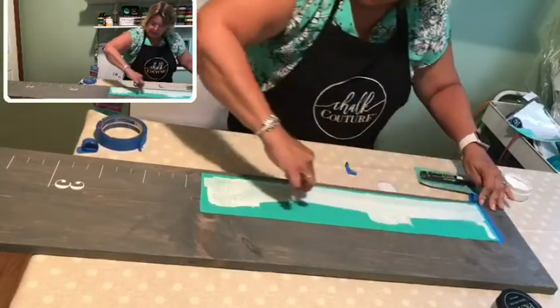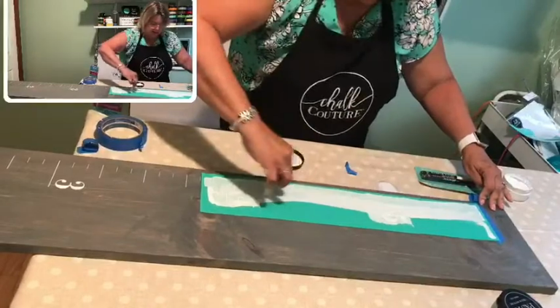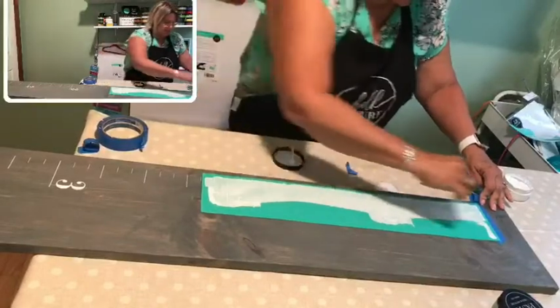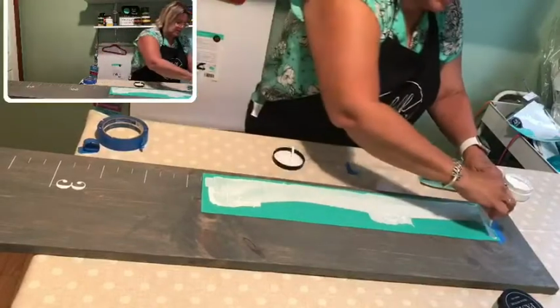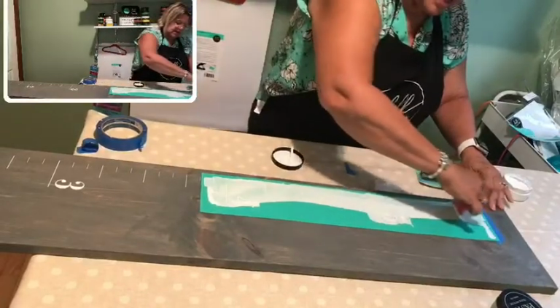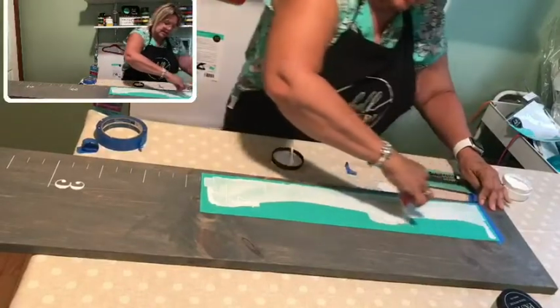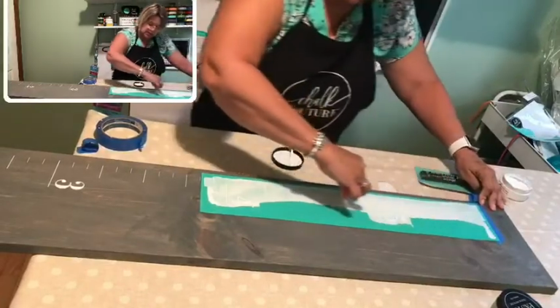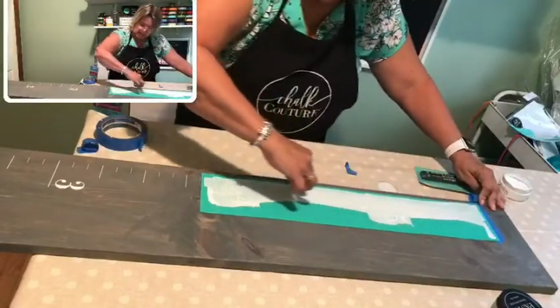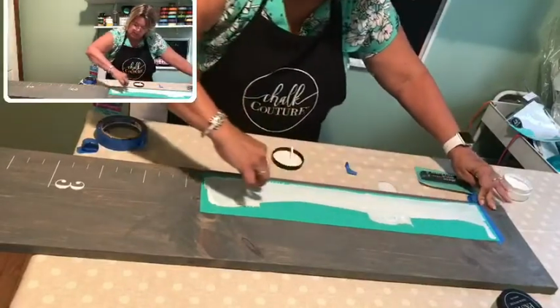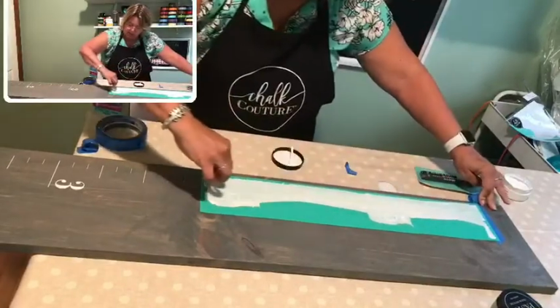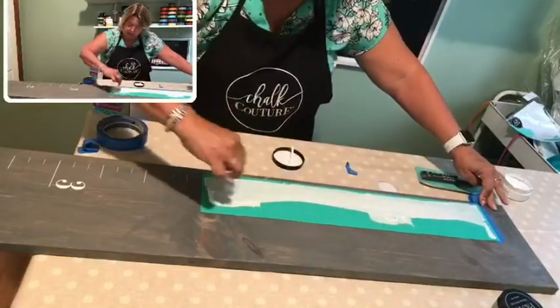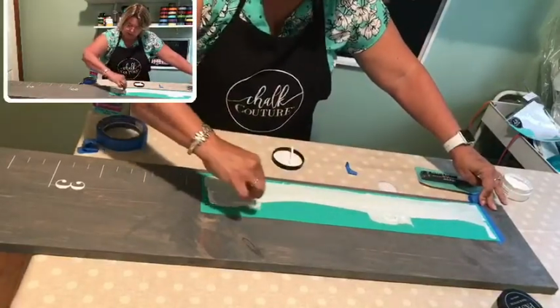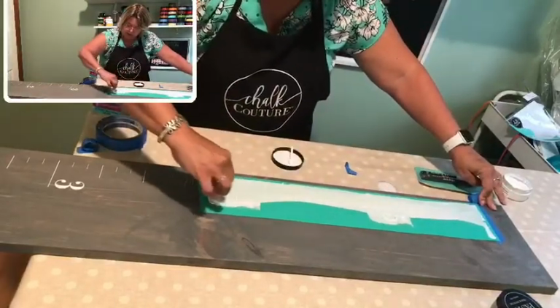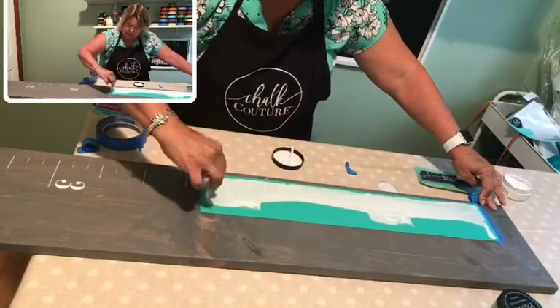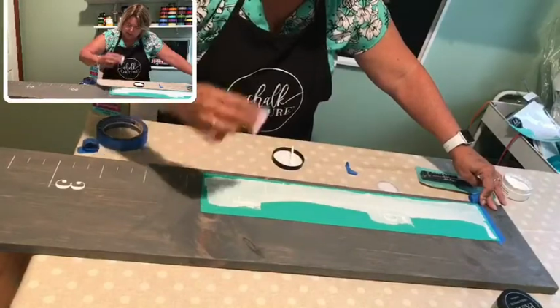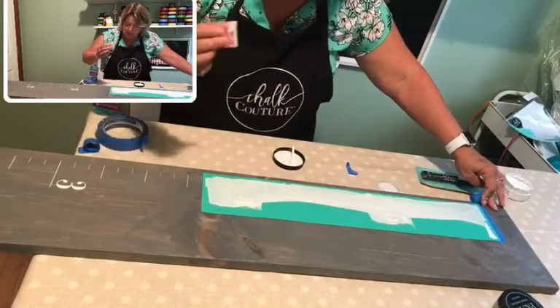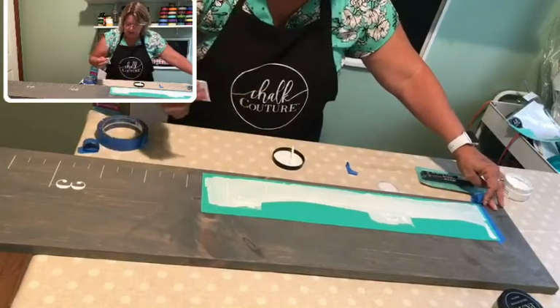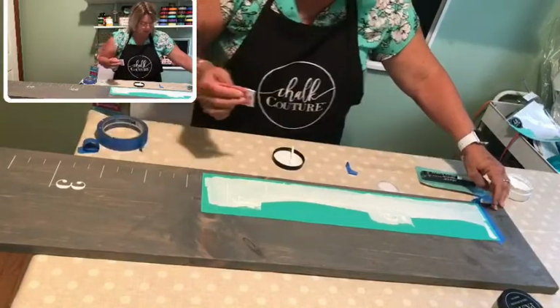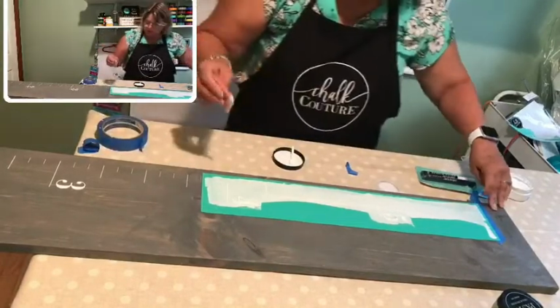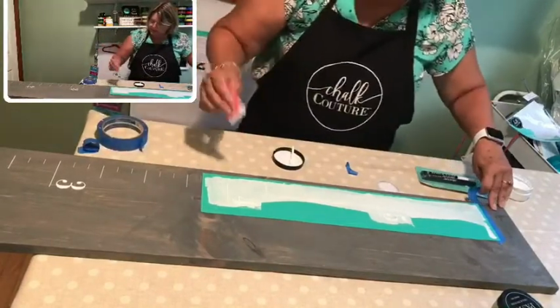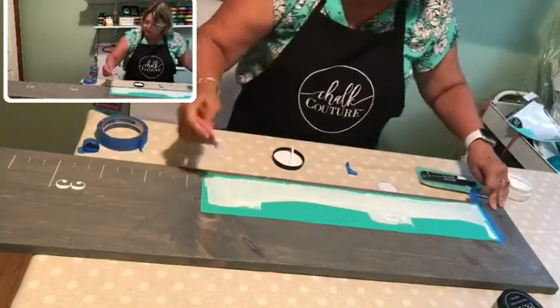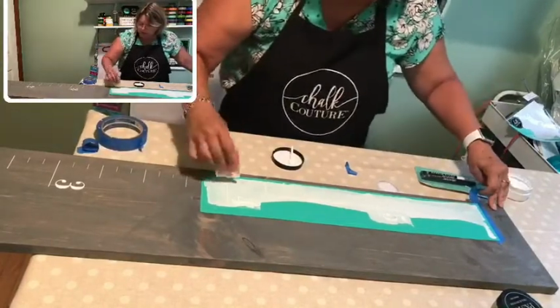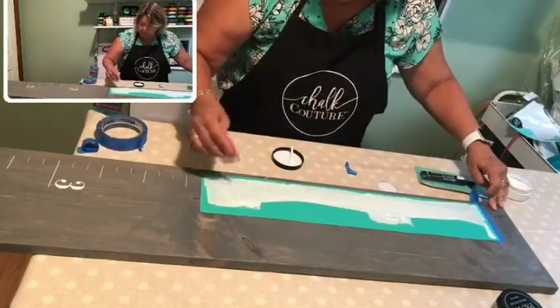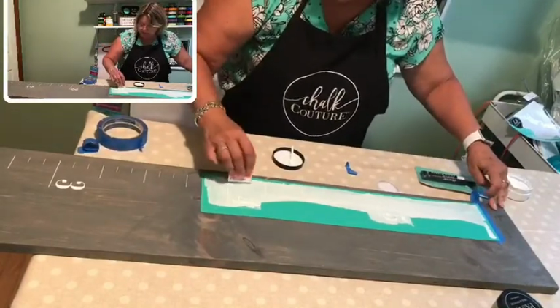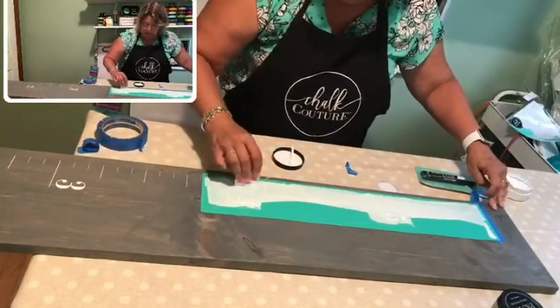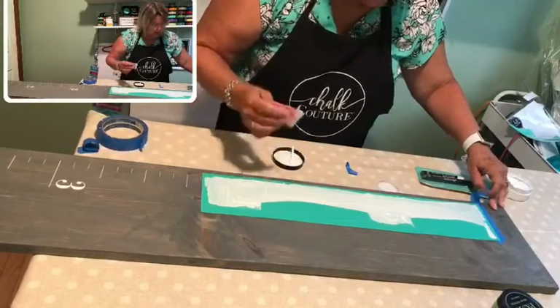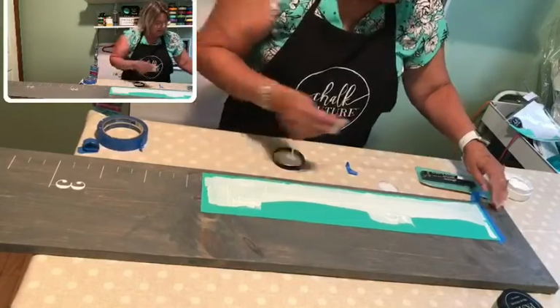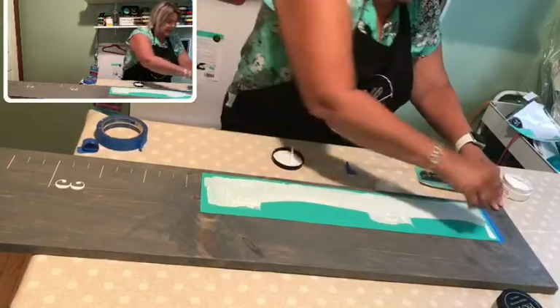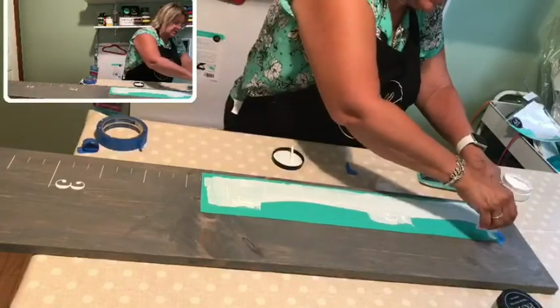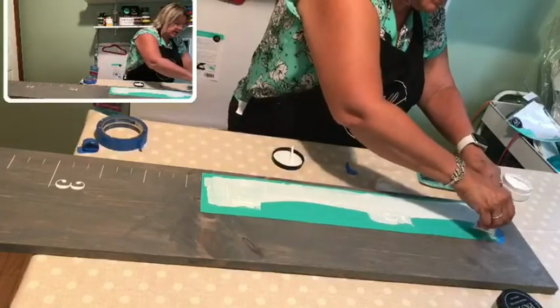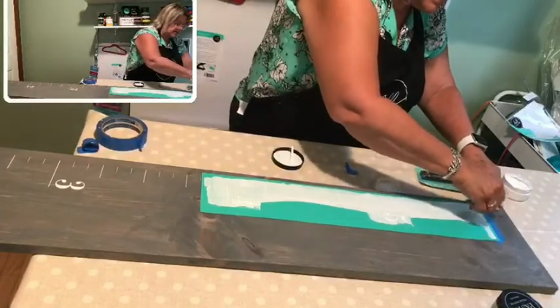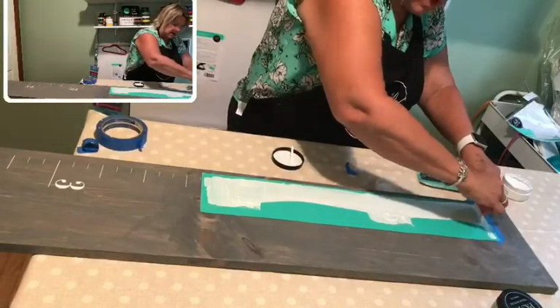I think what I'll do is try and see how that transfer looks on here — the one I pulled out. I forgot about it until just before I went live, so I grabbed one quick. I think it'll work. Okay, scrape all that excess off.